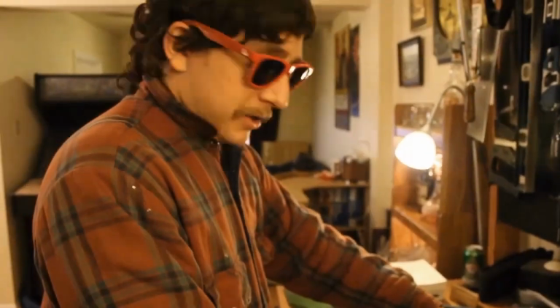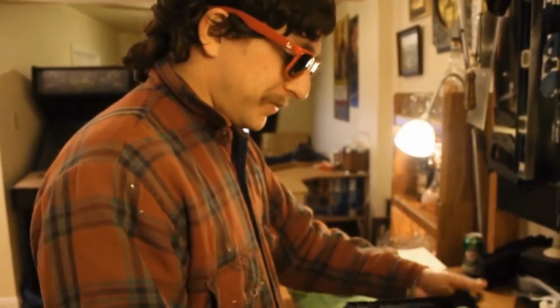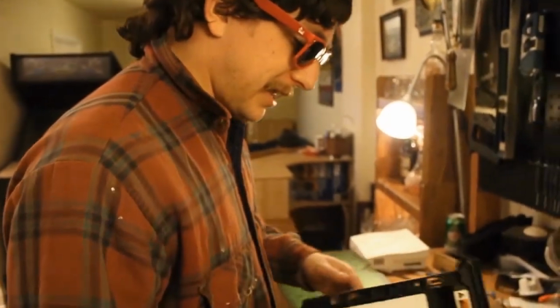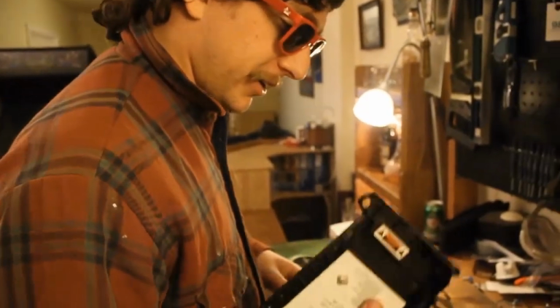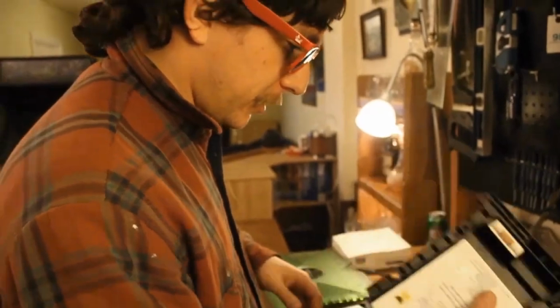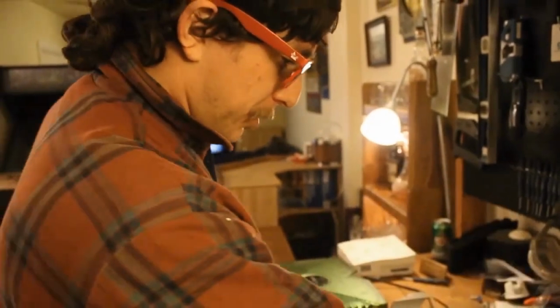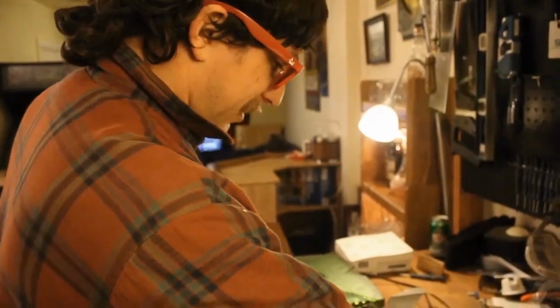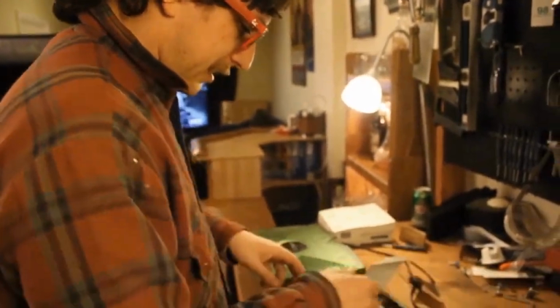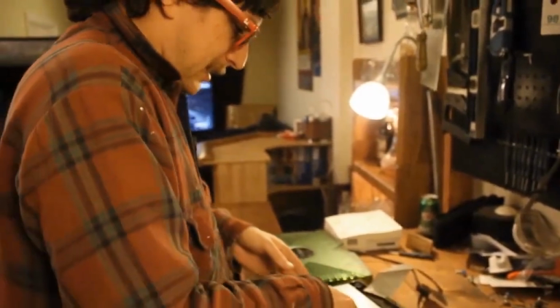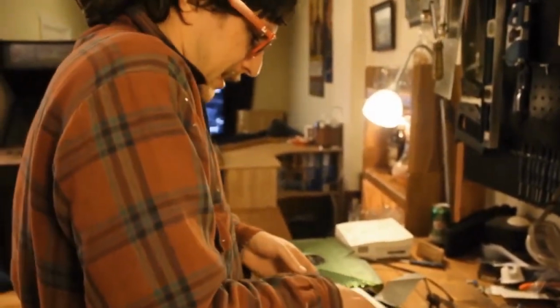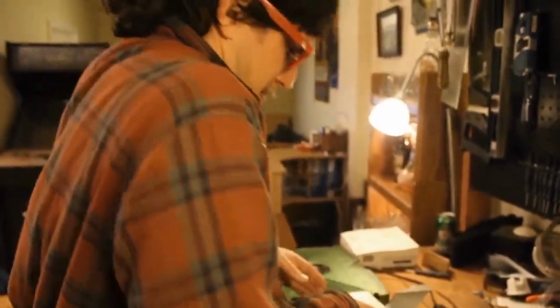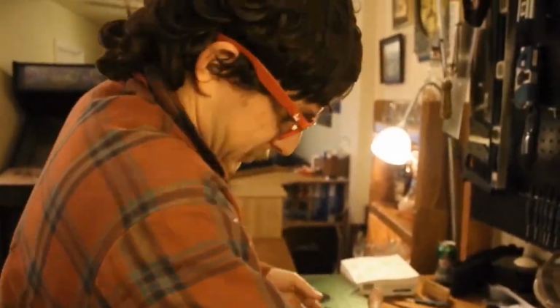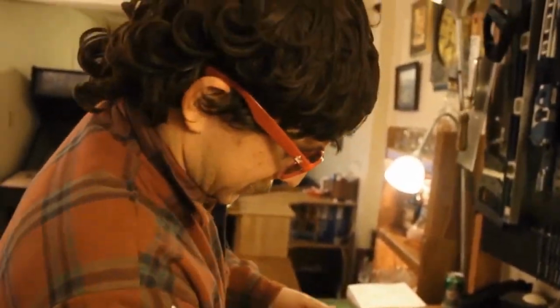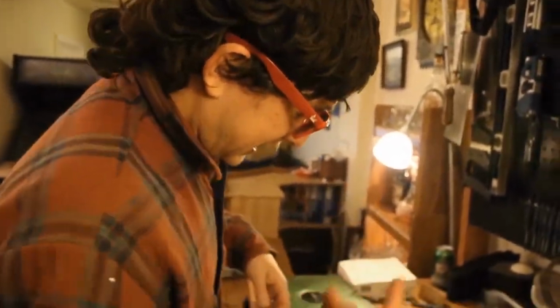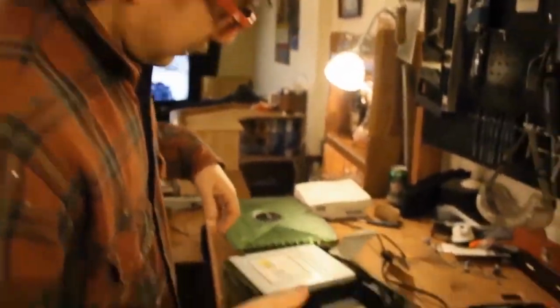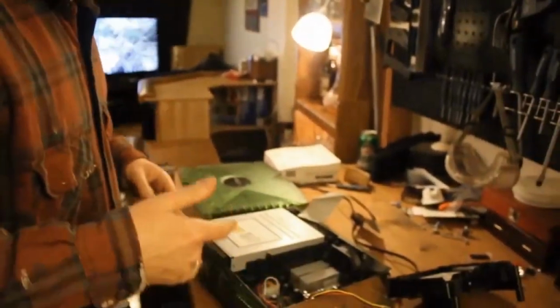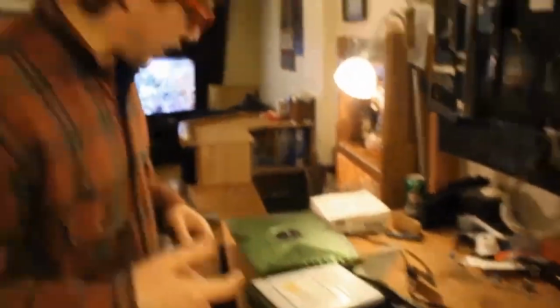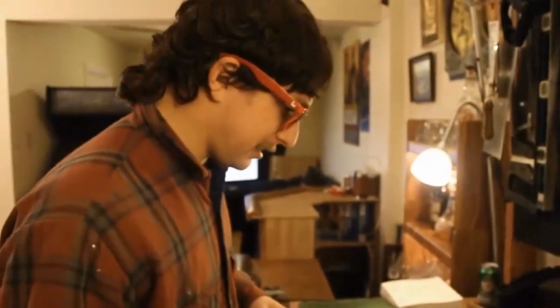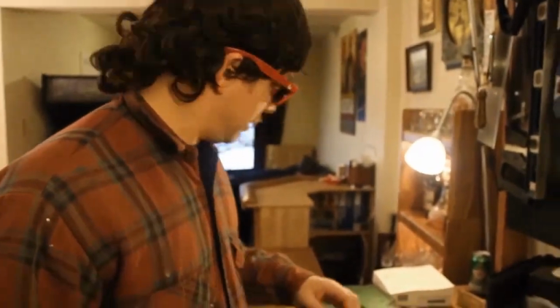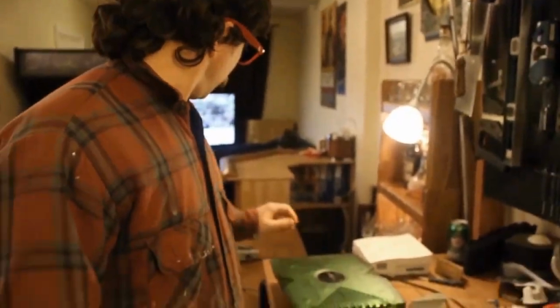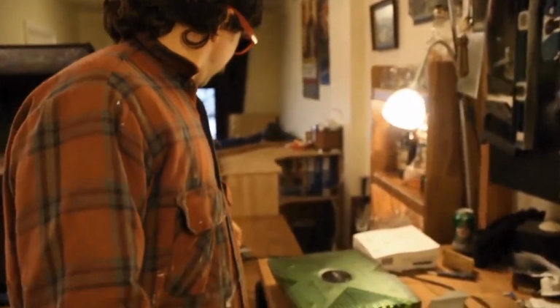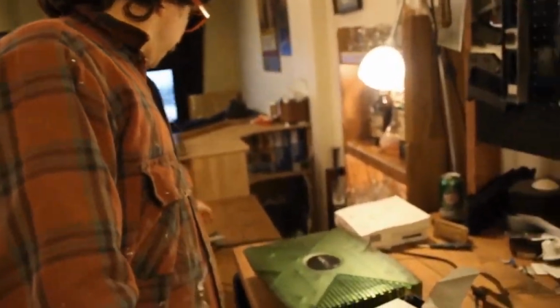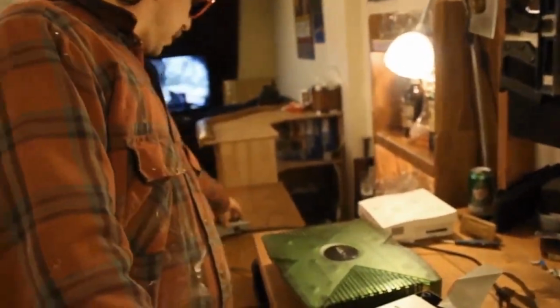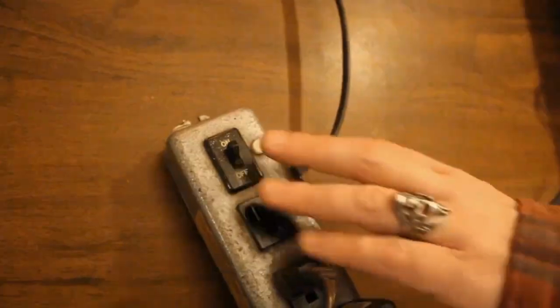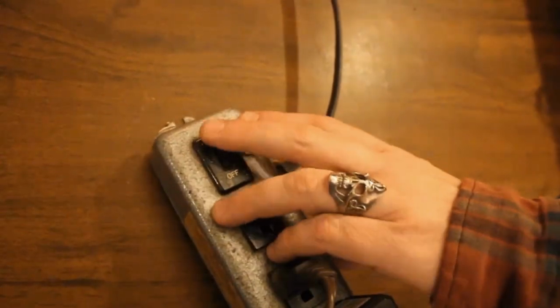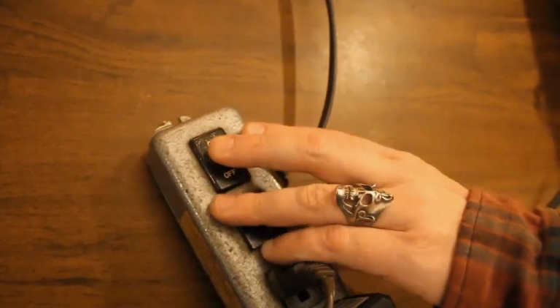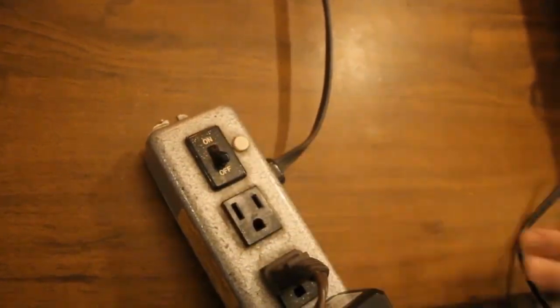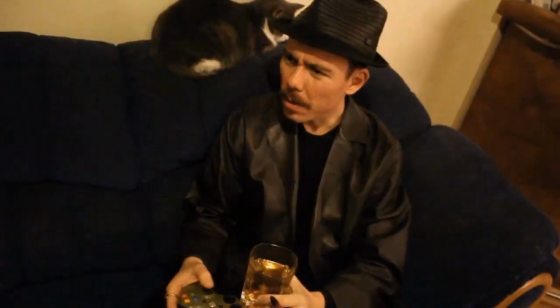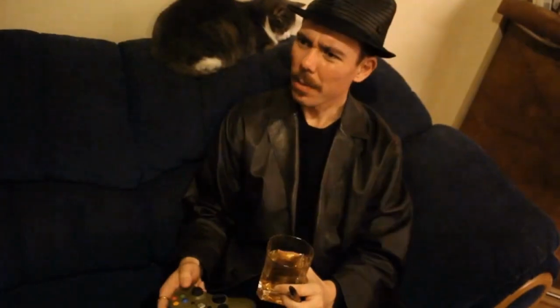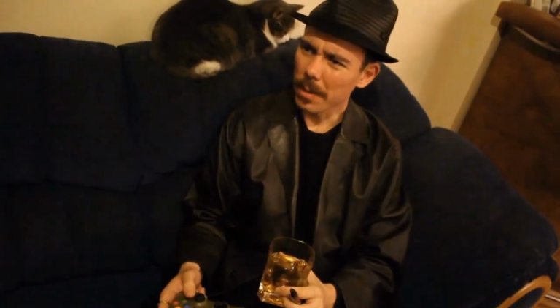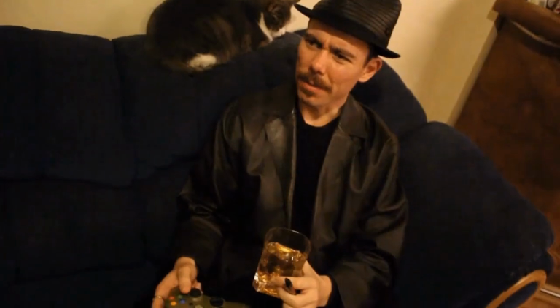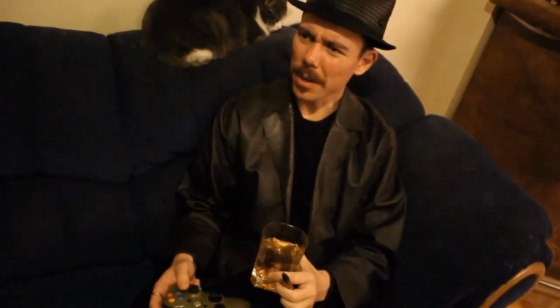So after you got that done you're just gonna want to pull these out here. Oh jeez — got a little shock there. You're gonna want to make sure your power bar is off. What the f***?